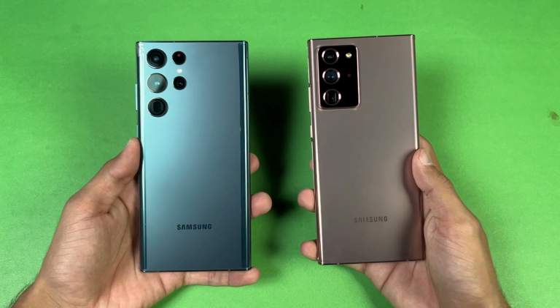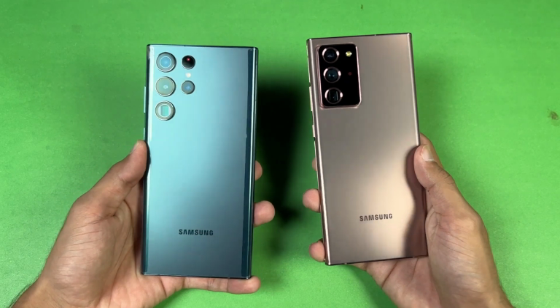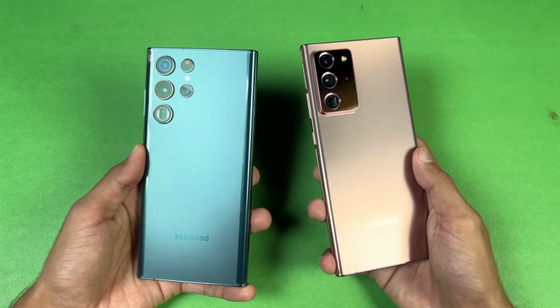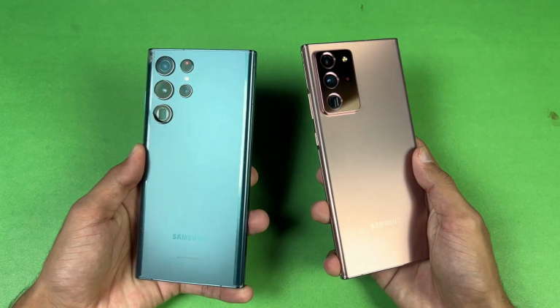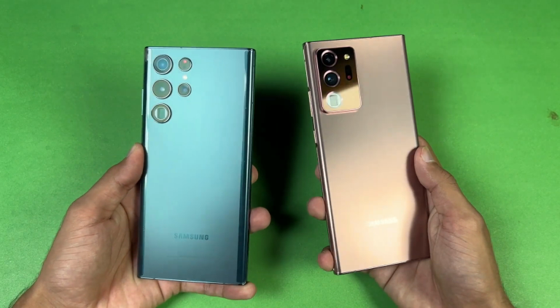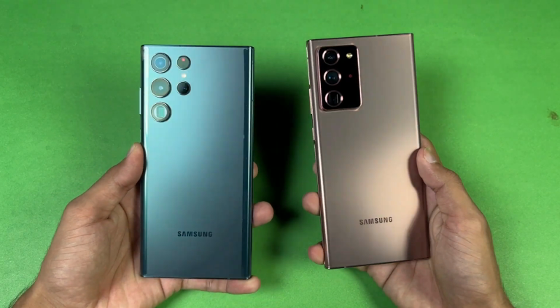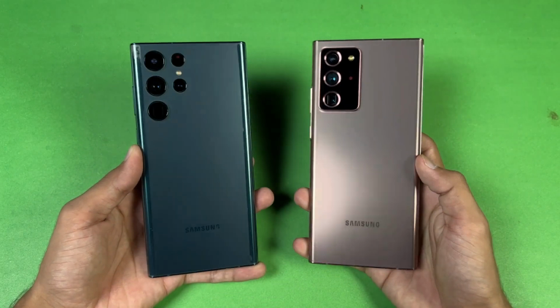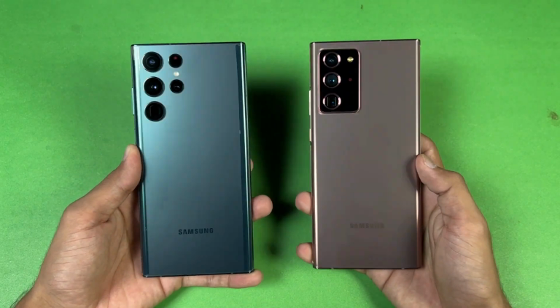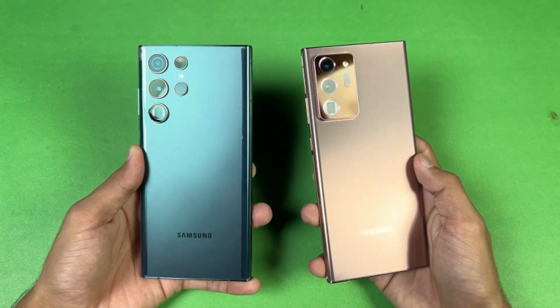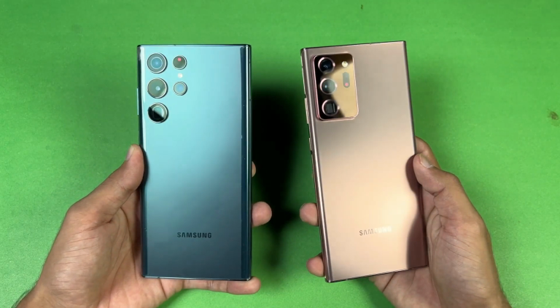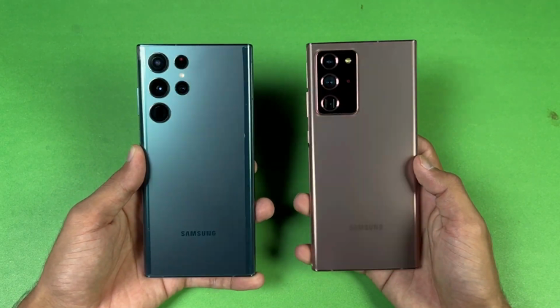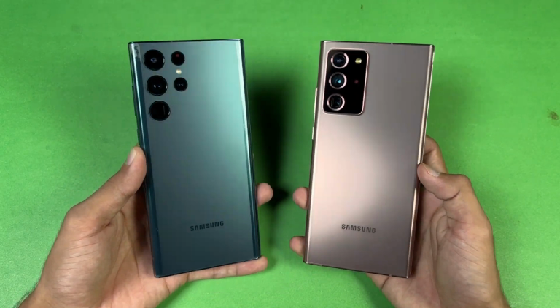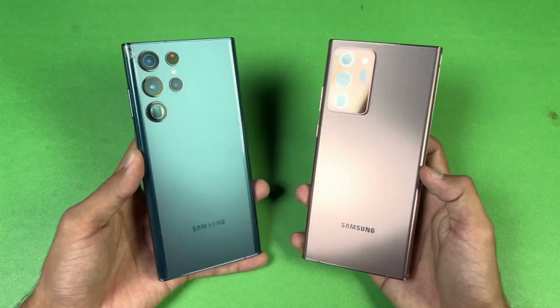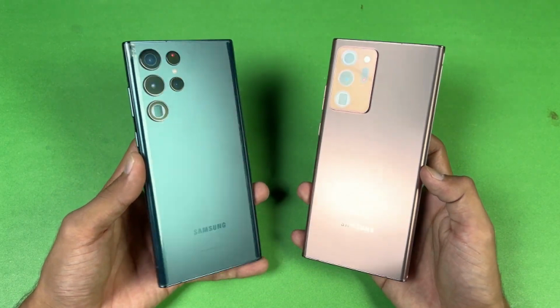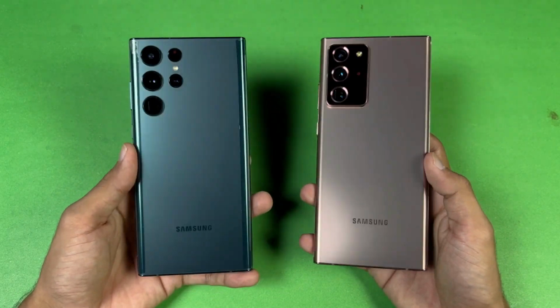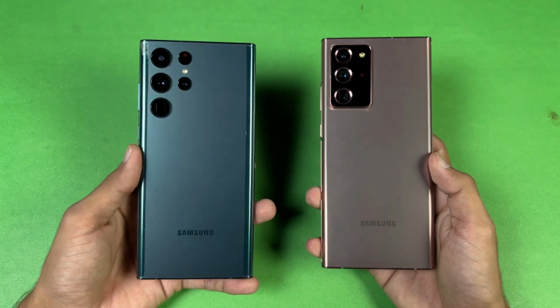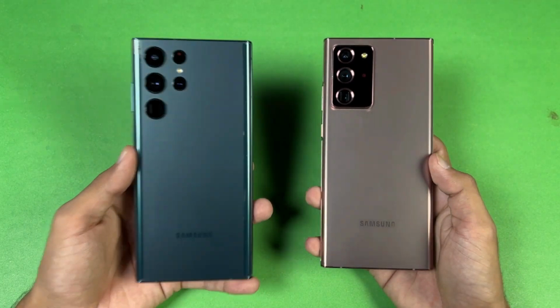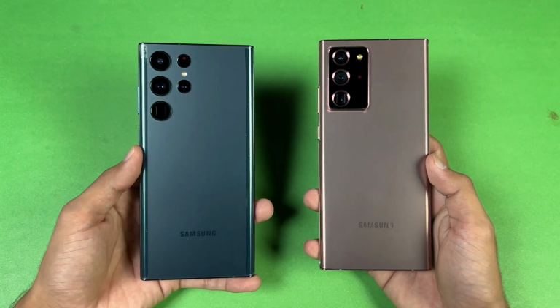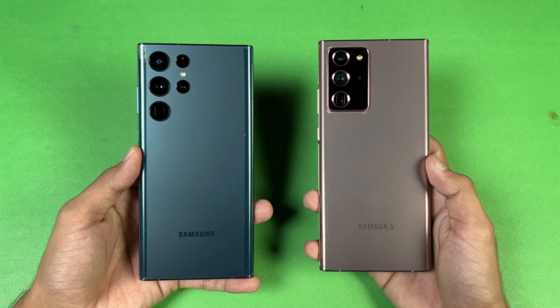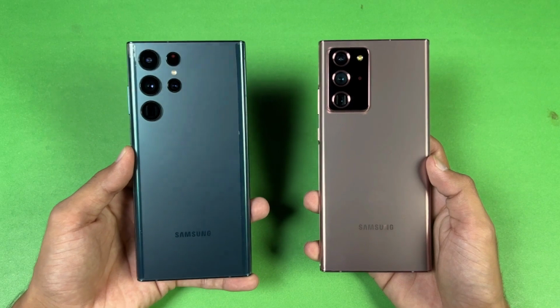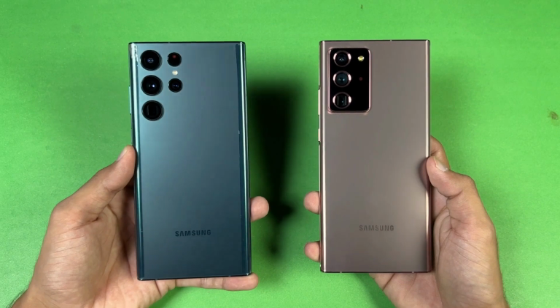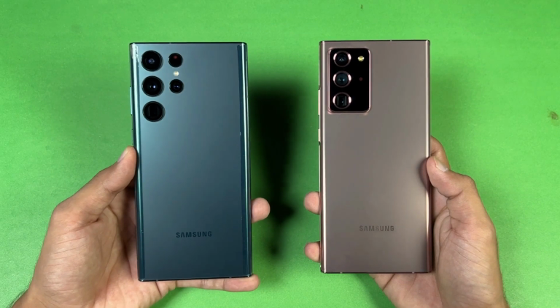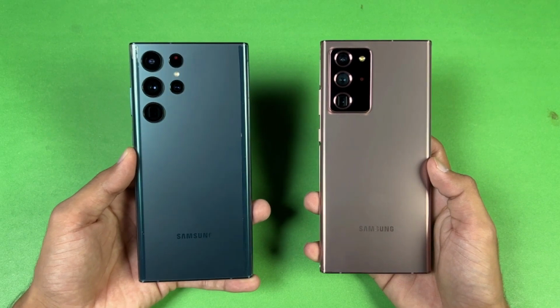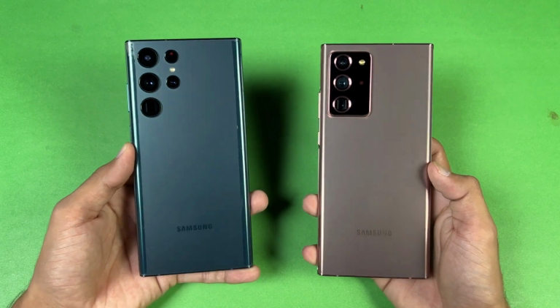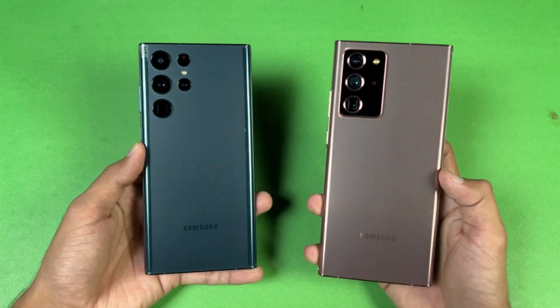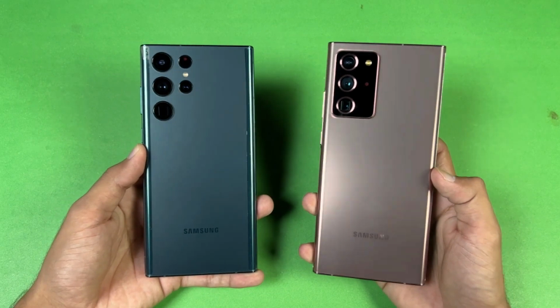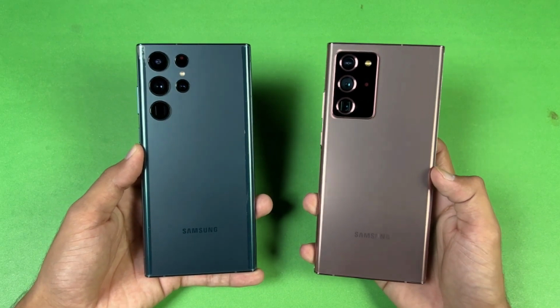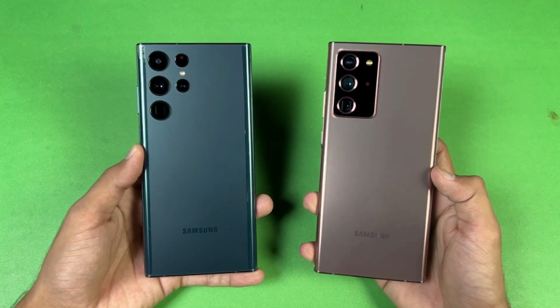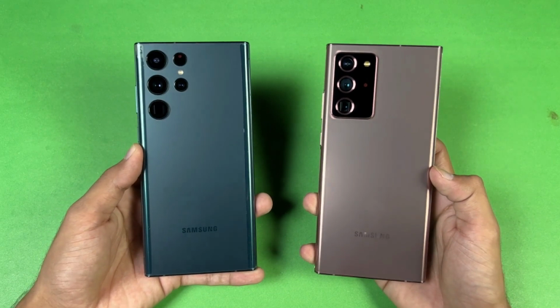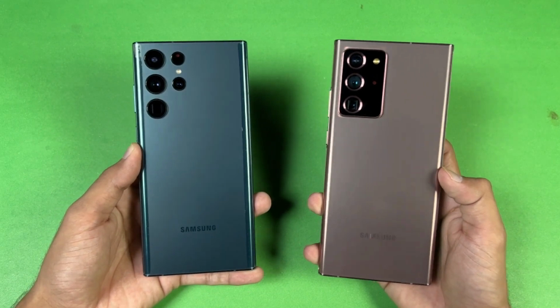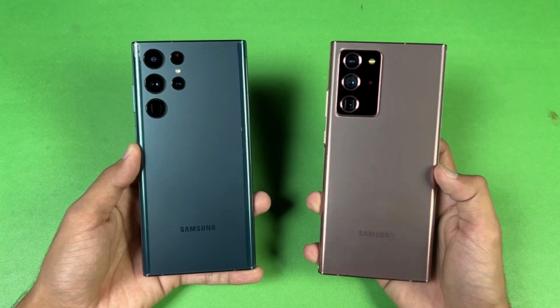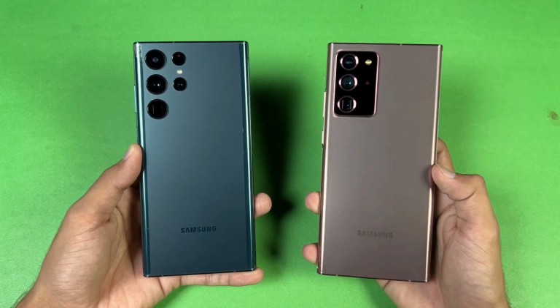Hey guys, what's up — I am back with a new video. It's time to do a speed test comparison between the Samsung Galaxy S22 Ultra vs the Samsung Galaxy Note 20 Ultra.